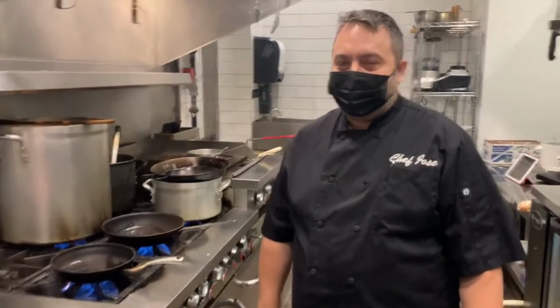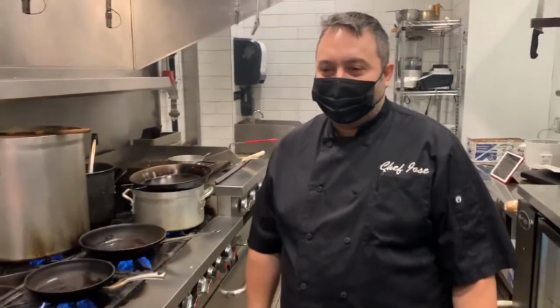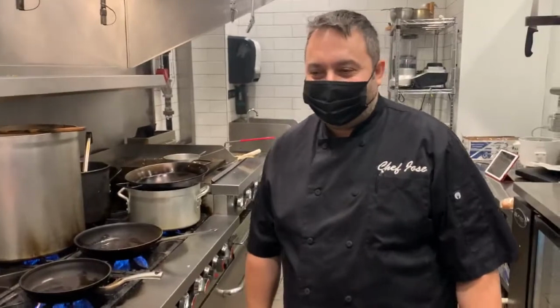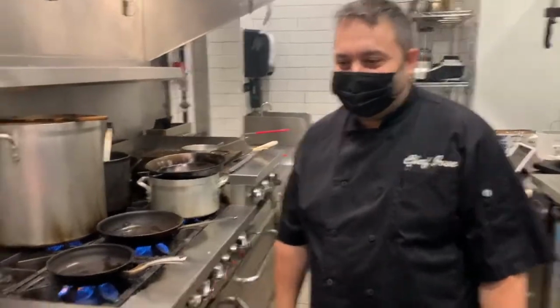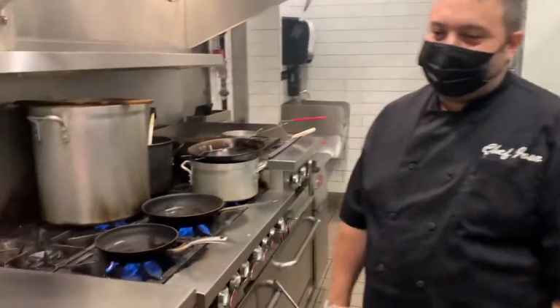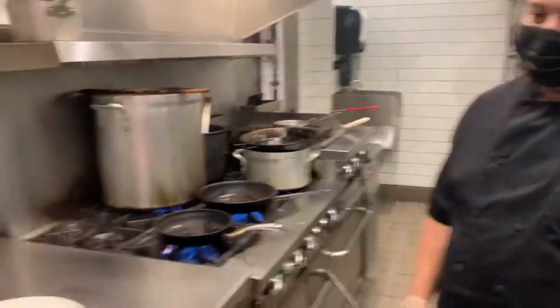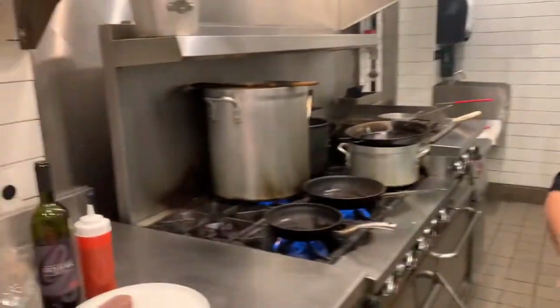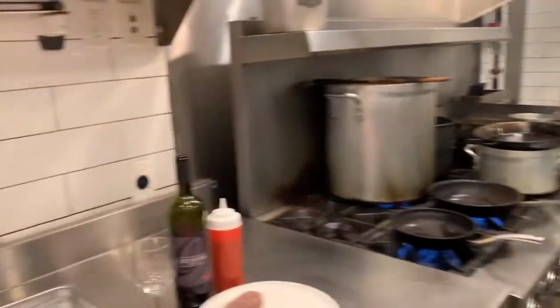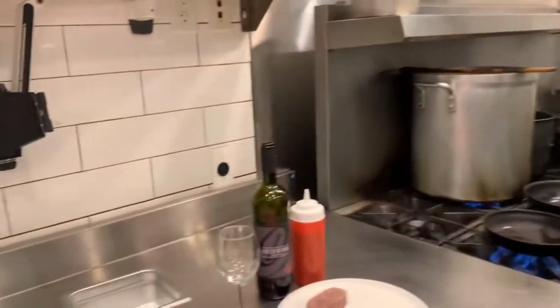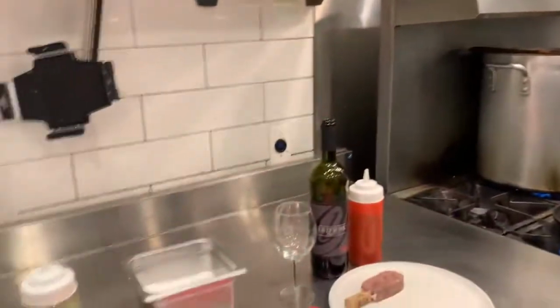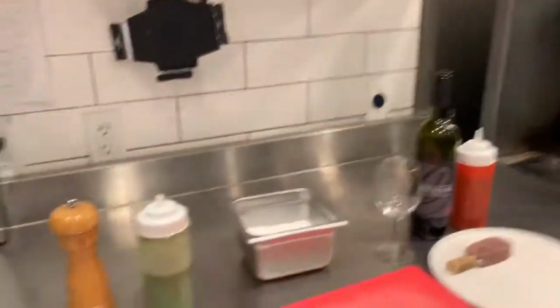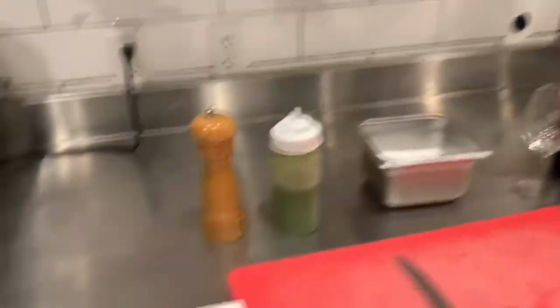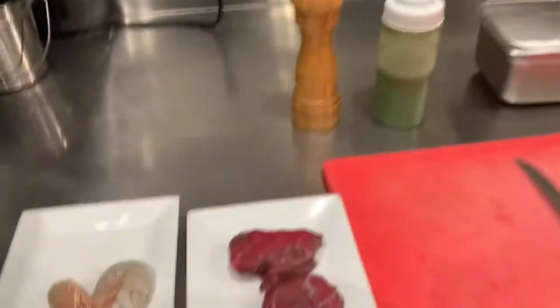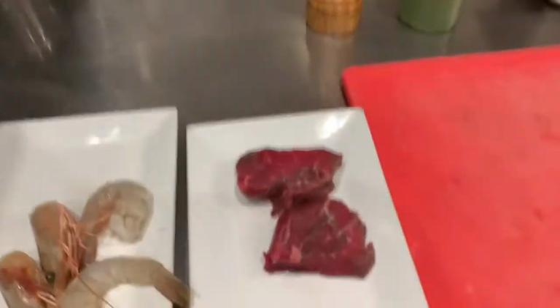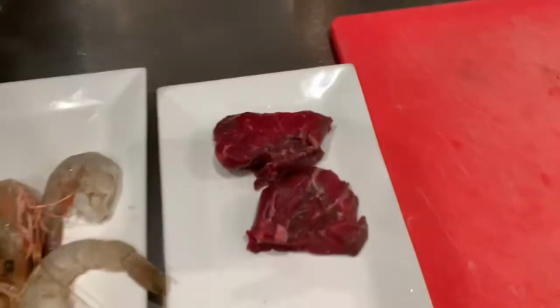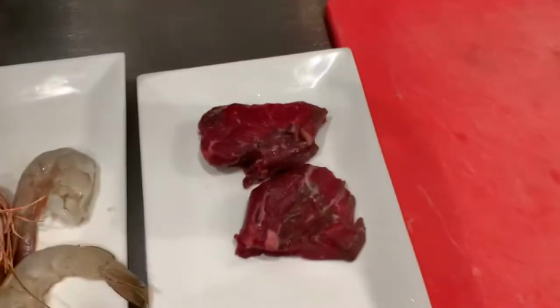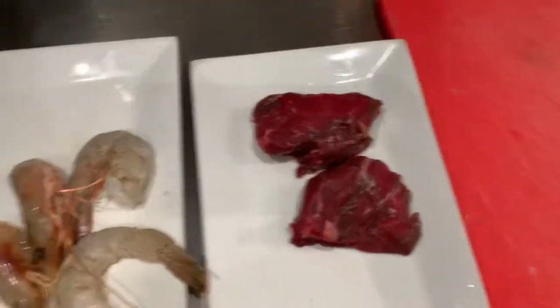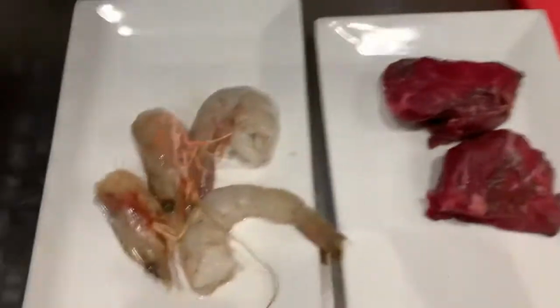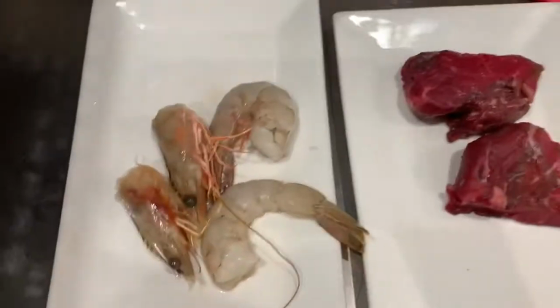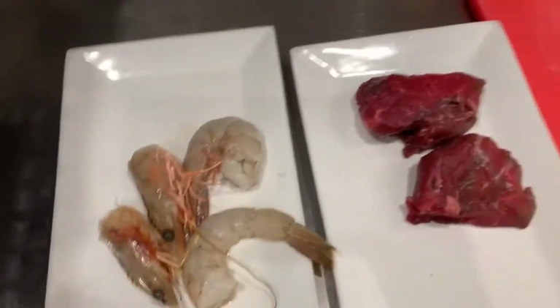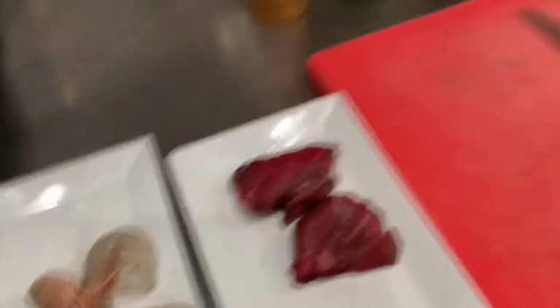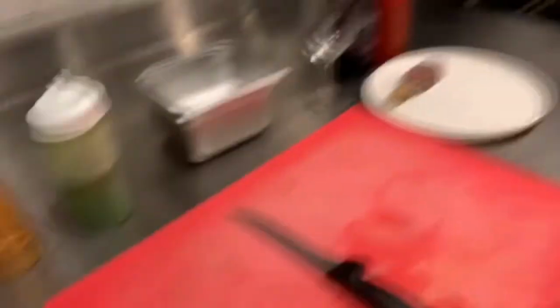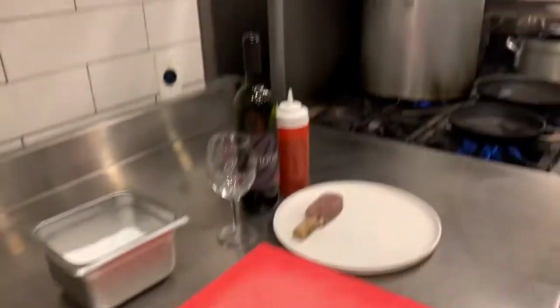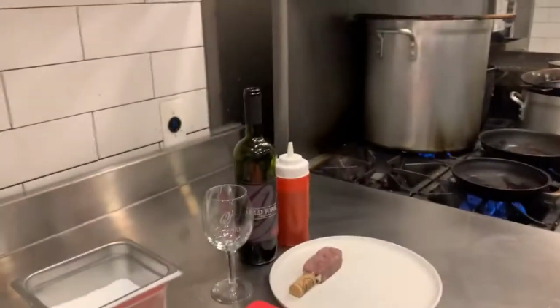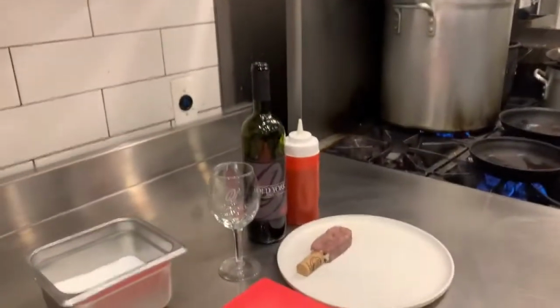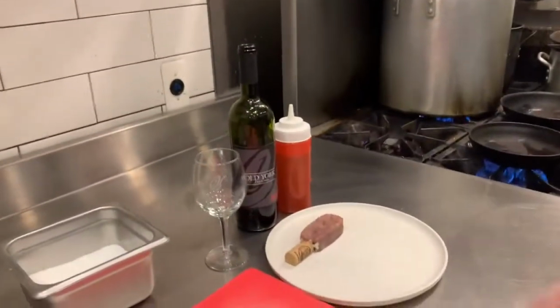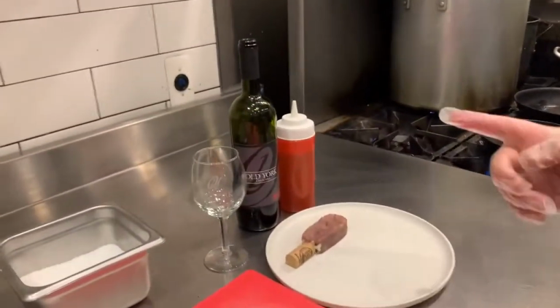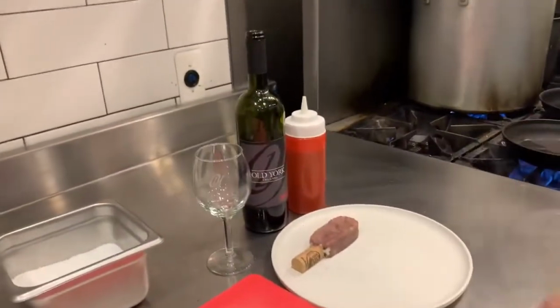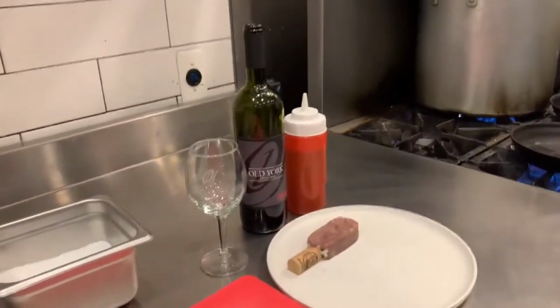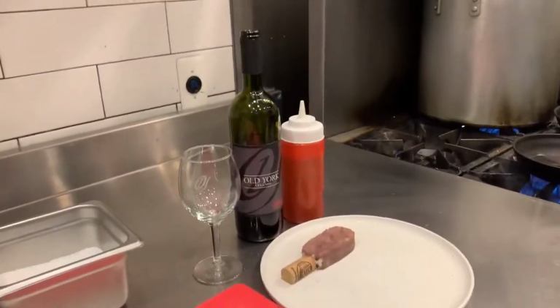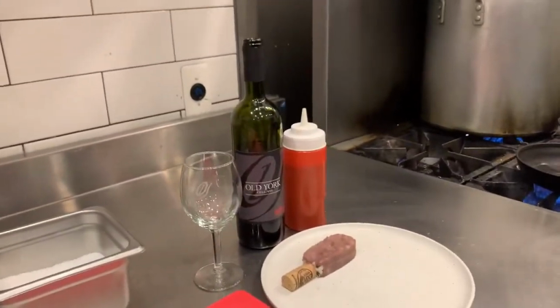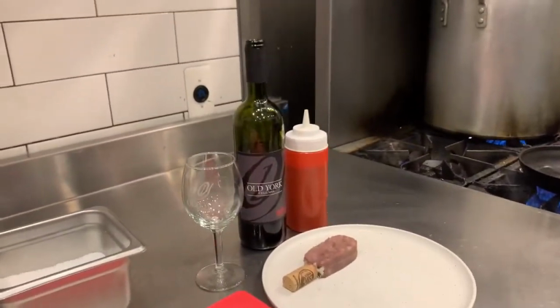So this weekend's special is the maritiera. It comes with filet mignon, jumbo shrimp, and his wine sauce that he made himself with the Merlot Reserve.